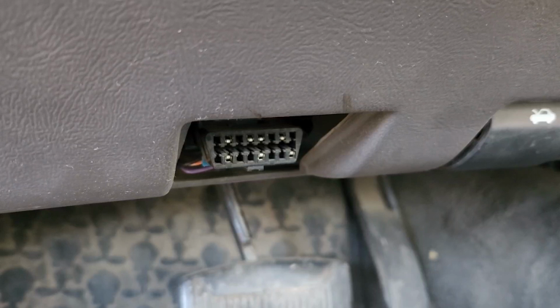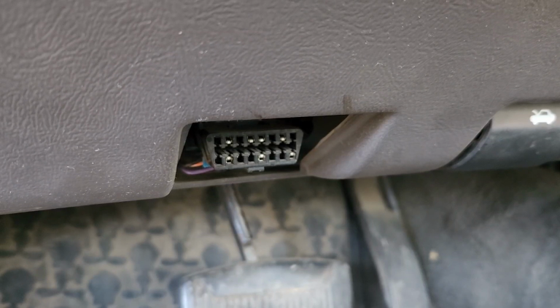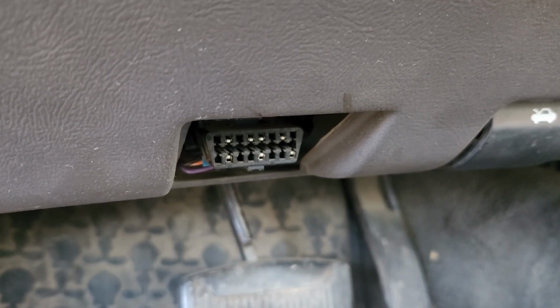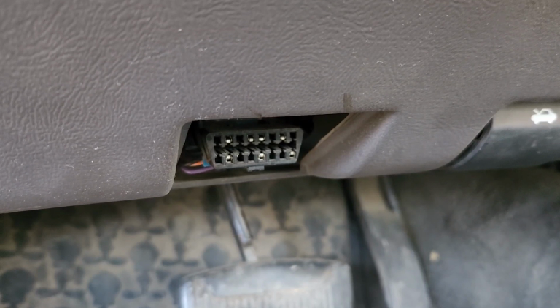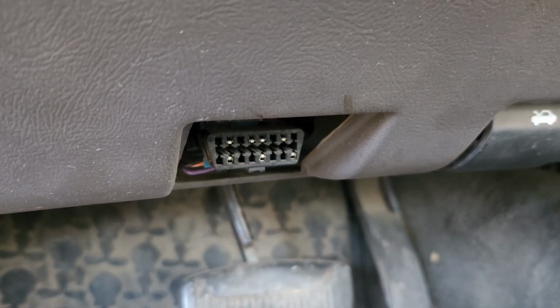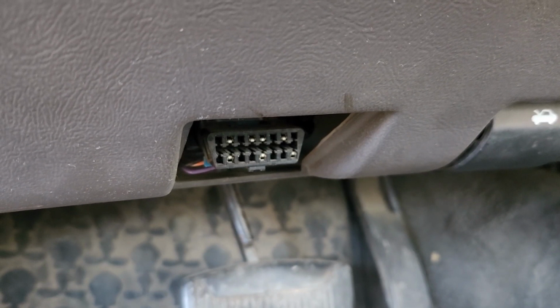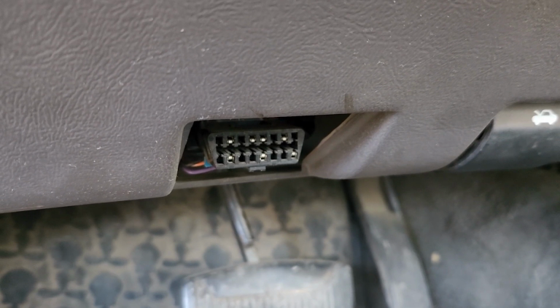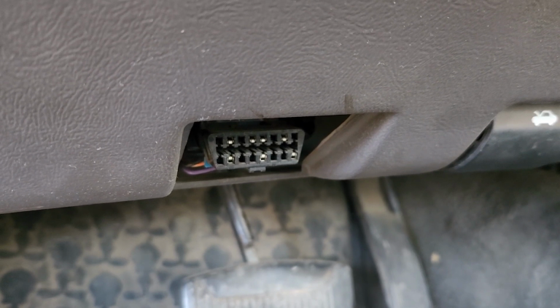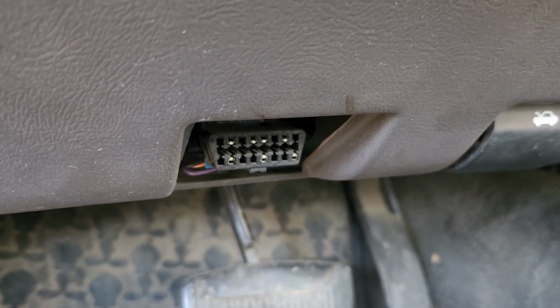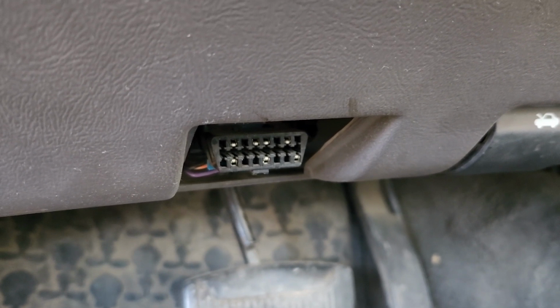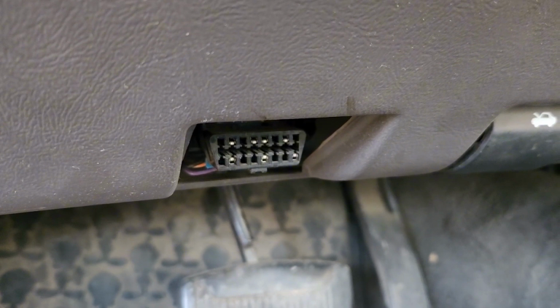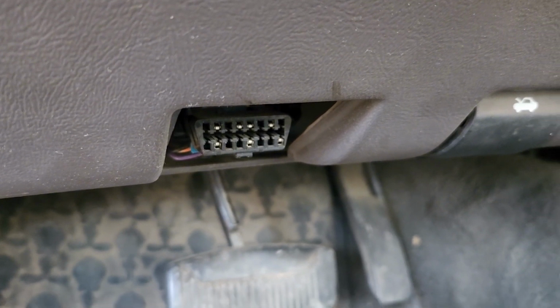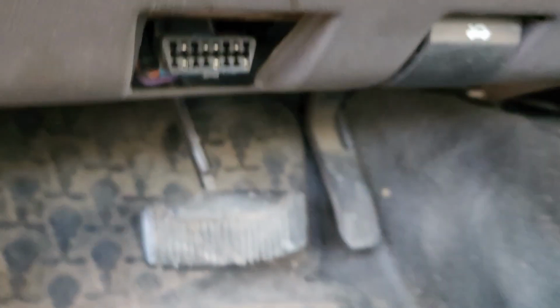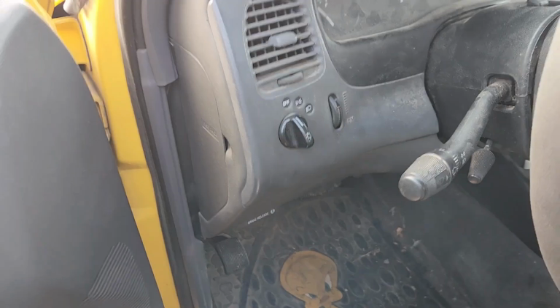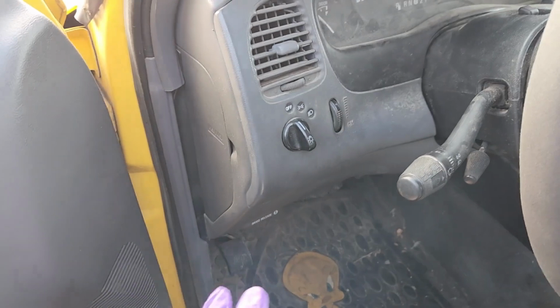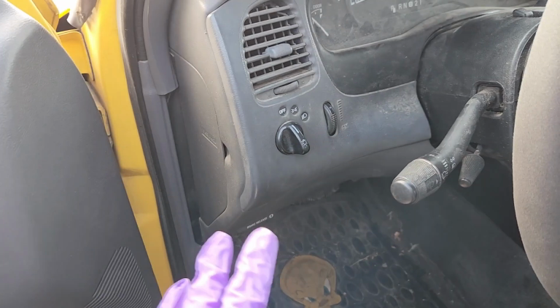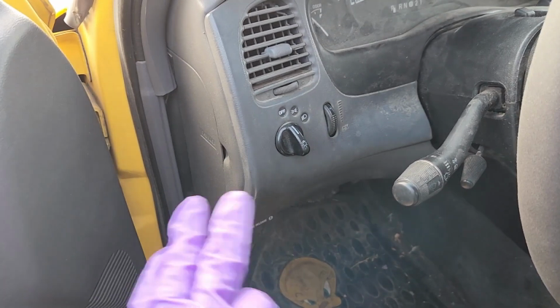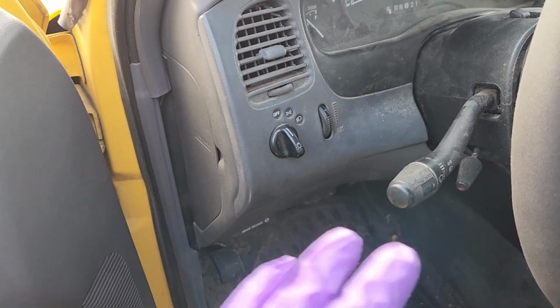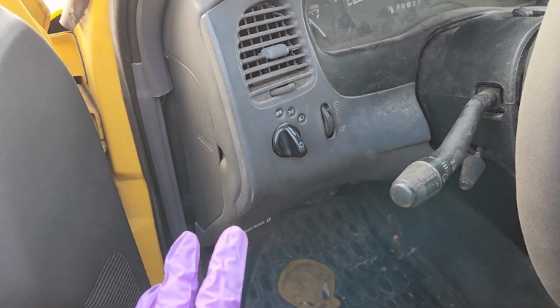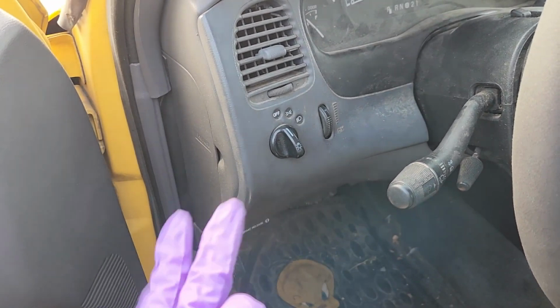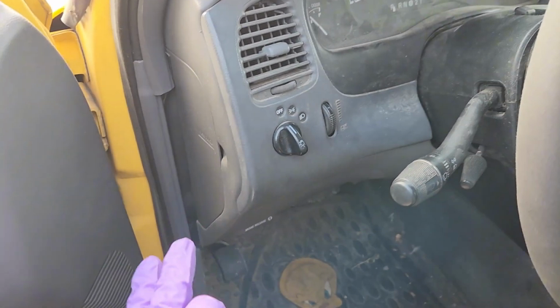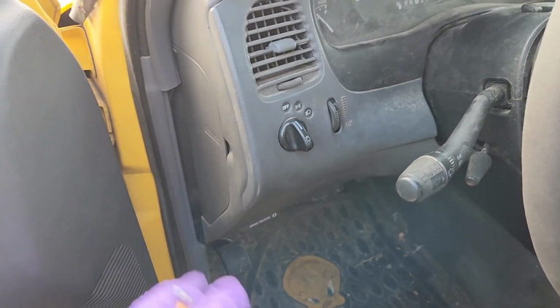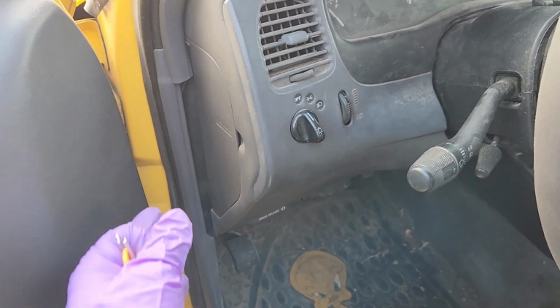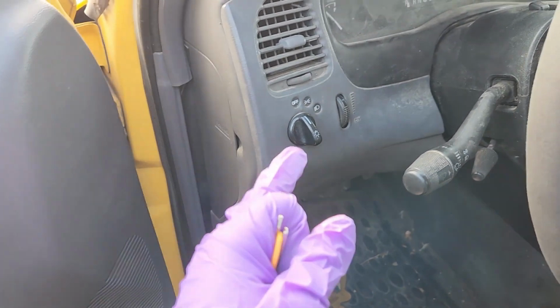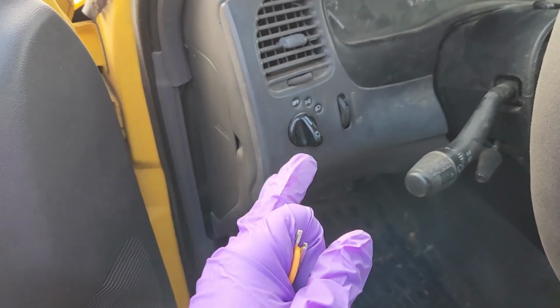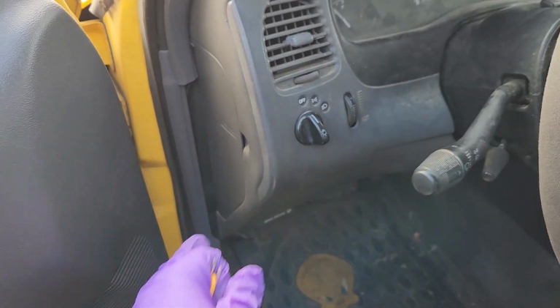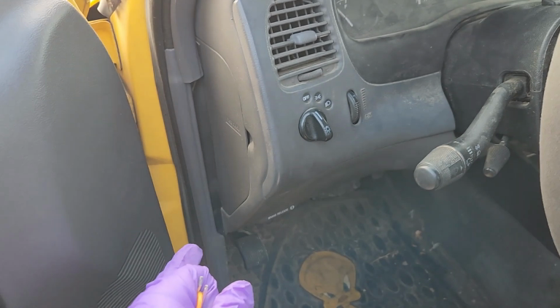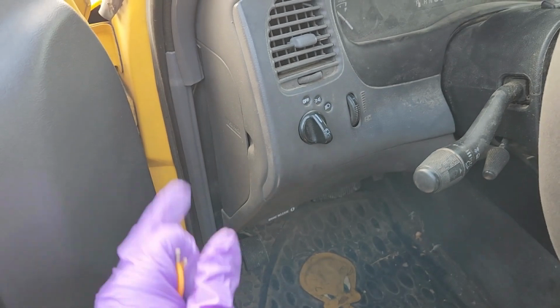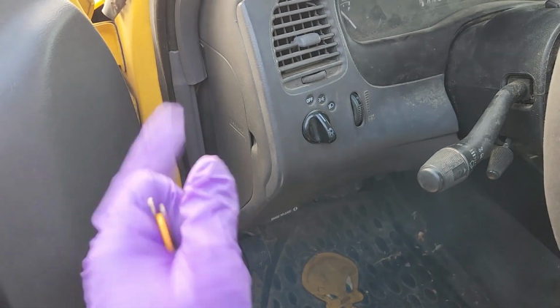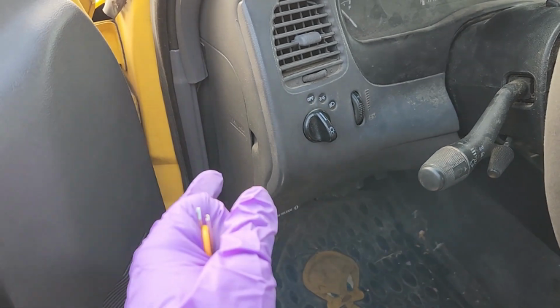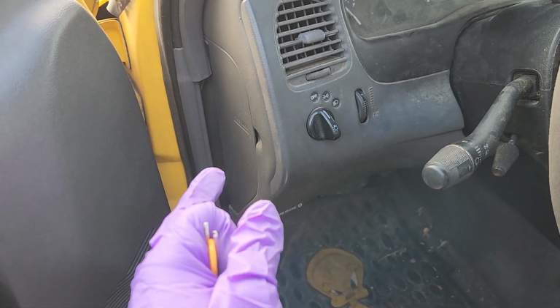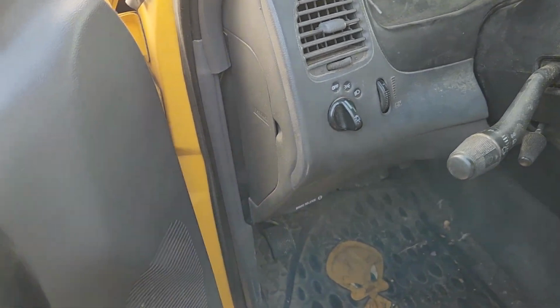You're probably all somewhat familiar with the OBD2 port. You can plug in a scan tool and it works on anything that is 1996 and newer. But when you have an older car, there's a different way to check codes.